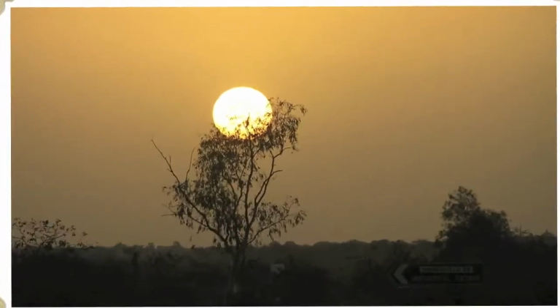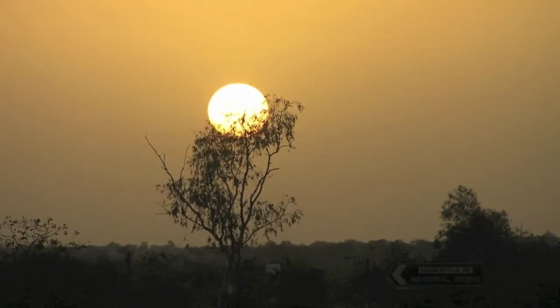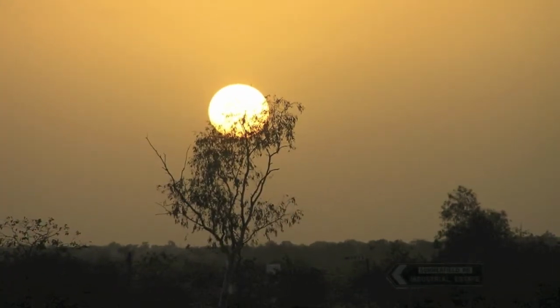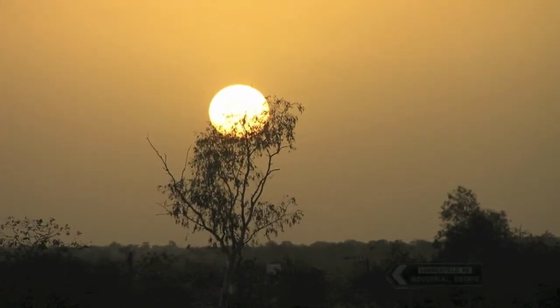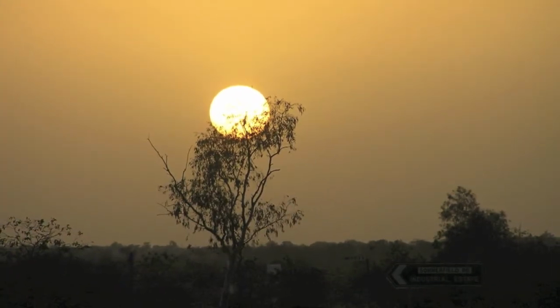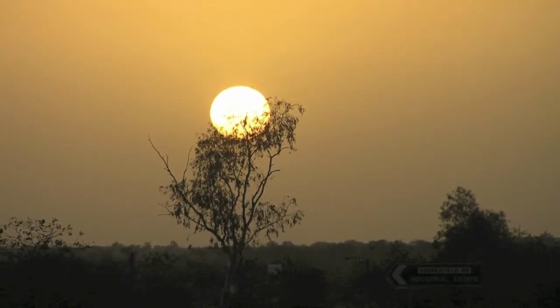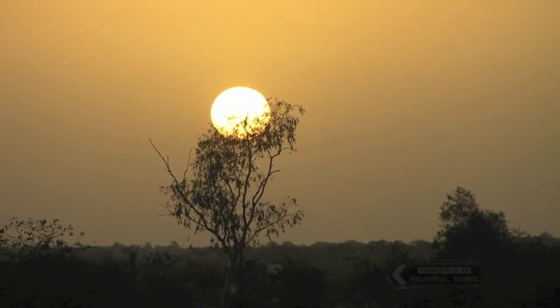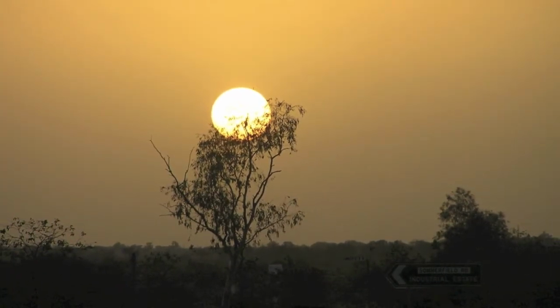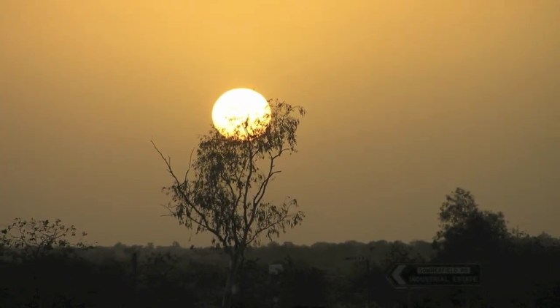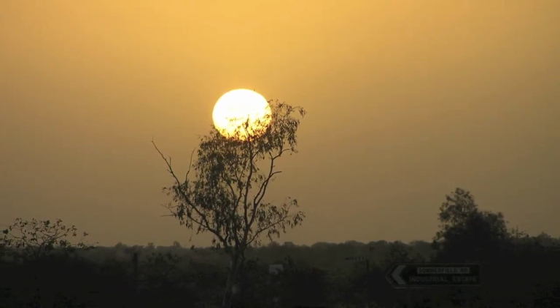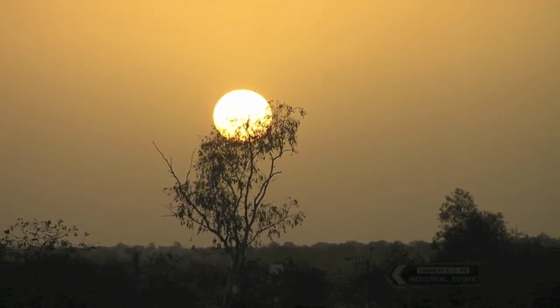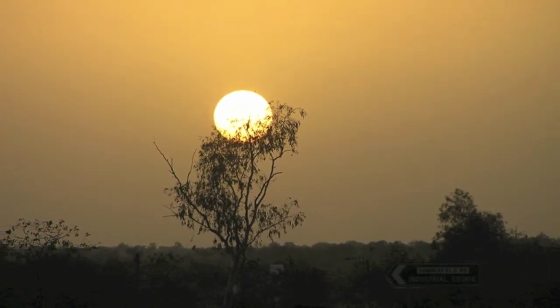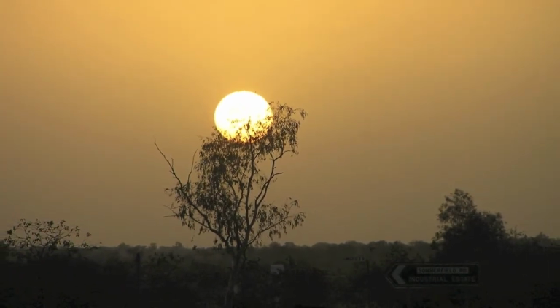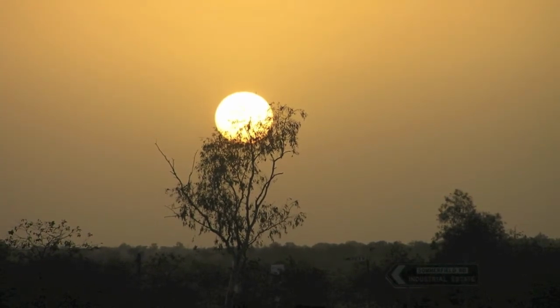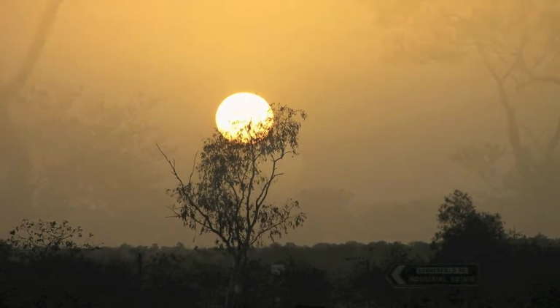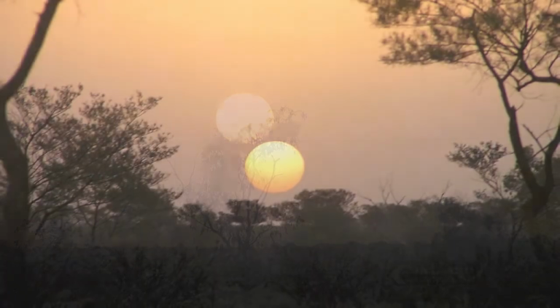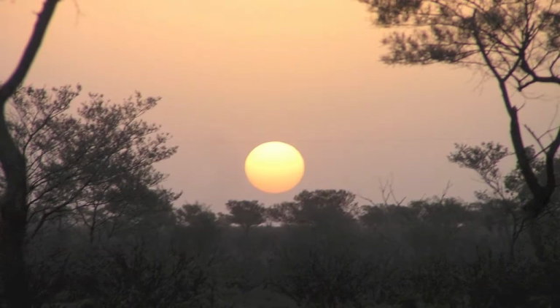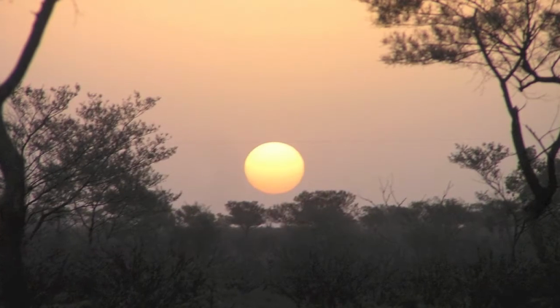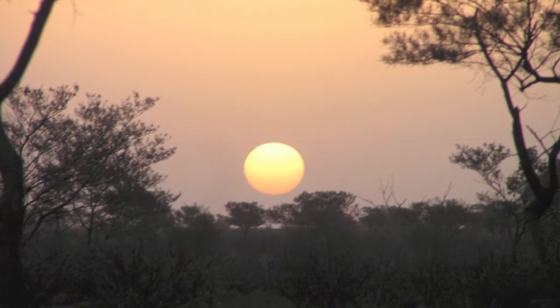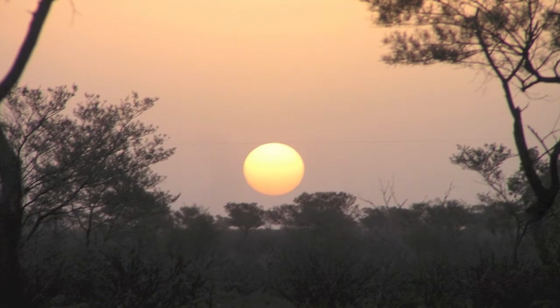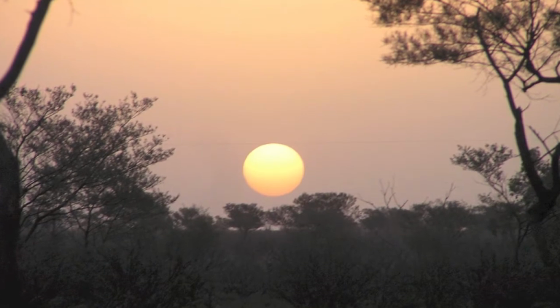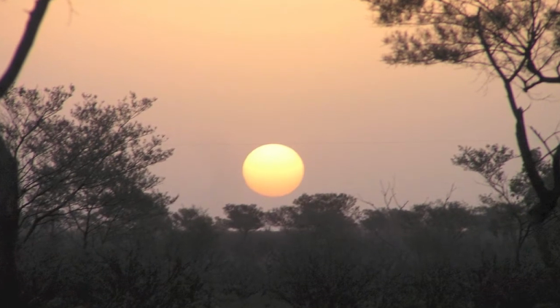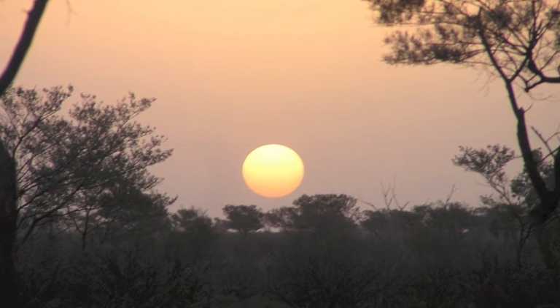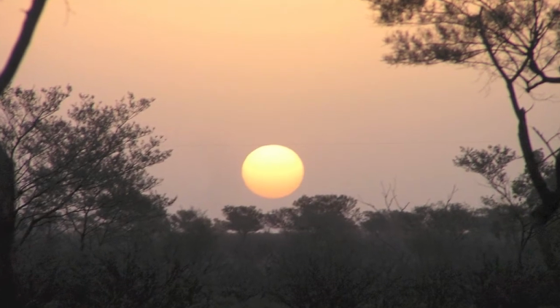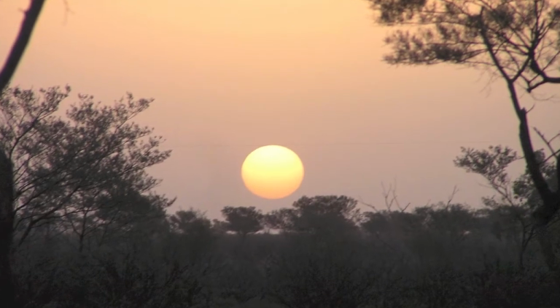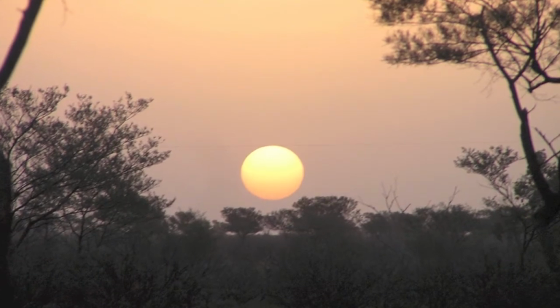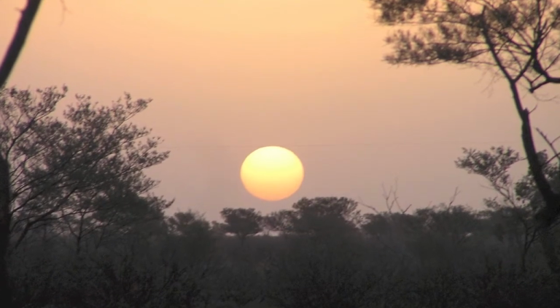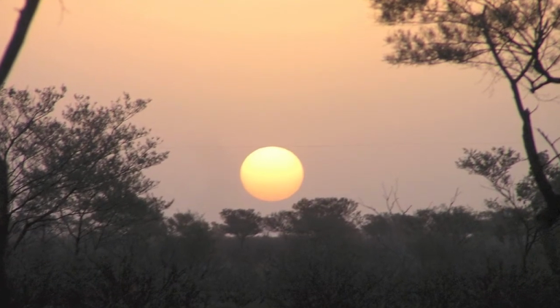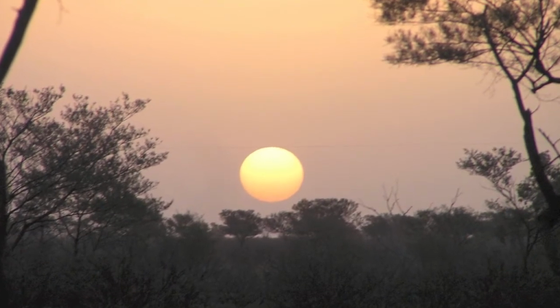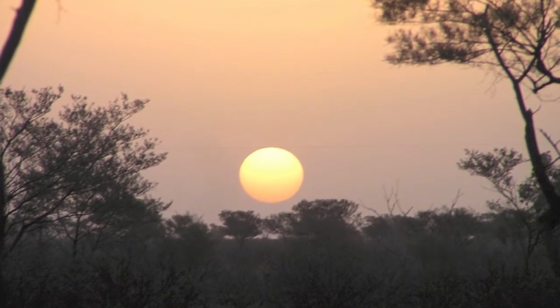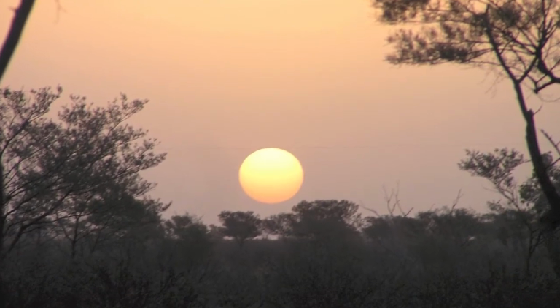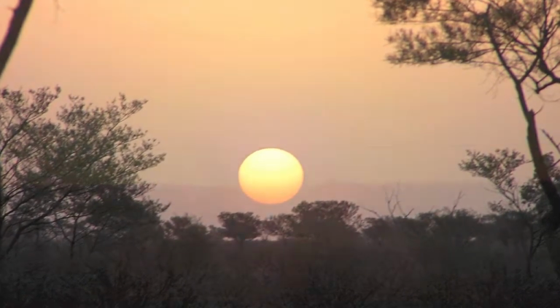This is a sunset during a very big dust storm we had recently, where it was more like the moon than the sun at the time.